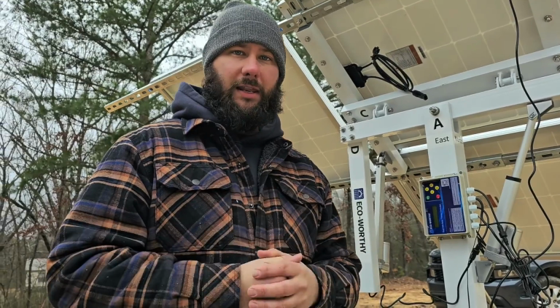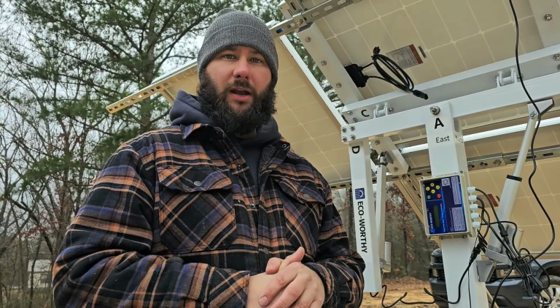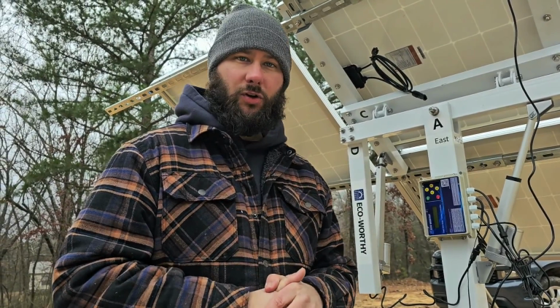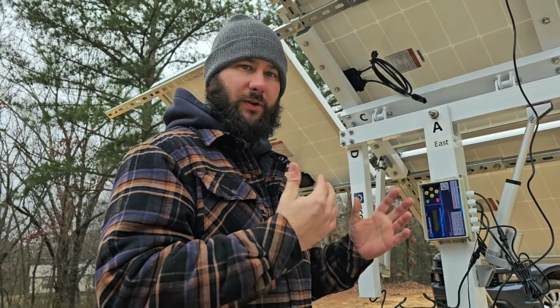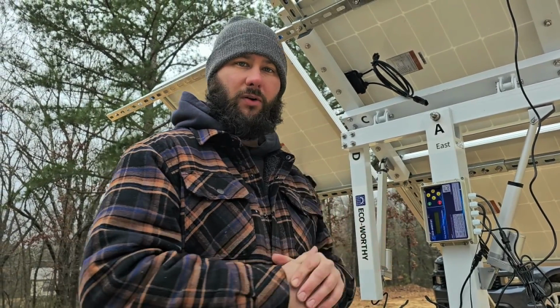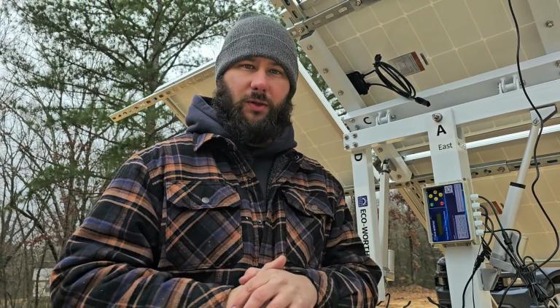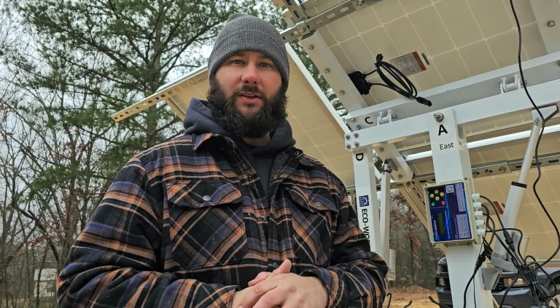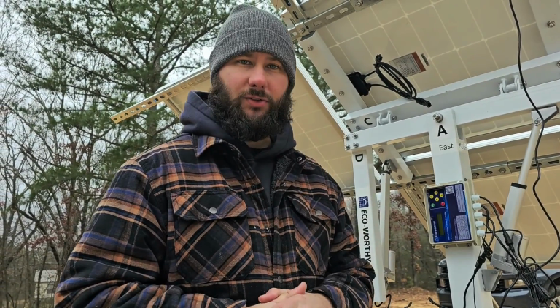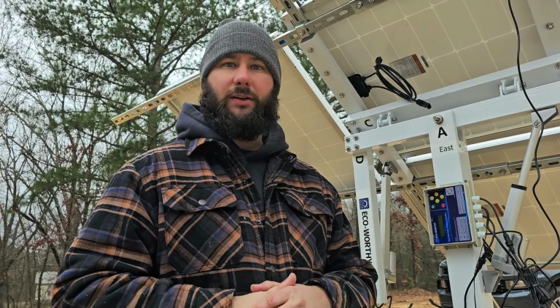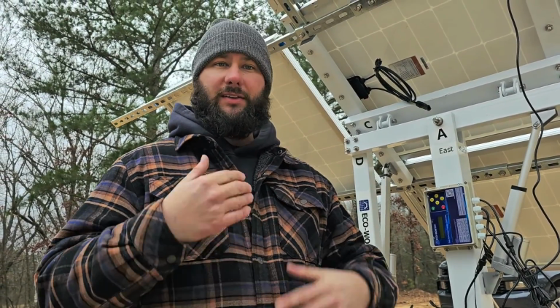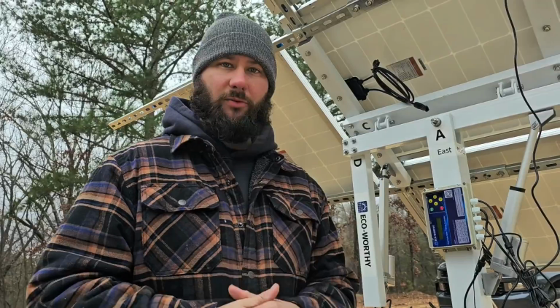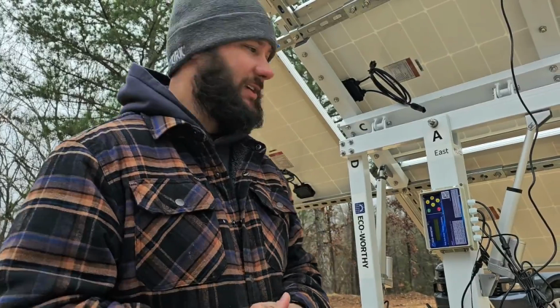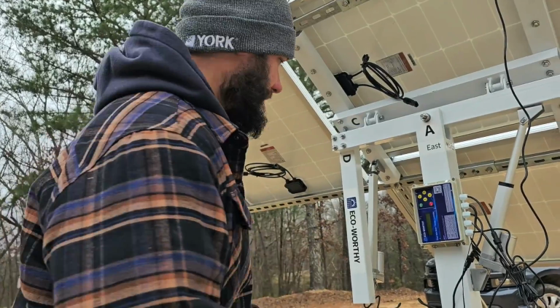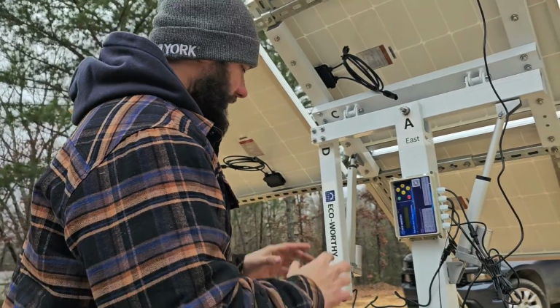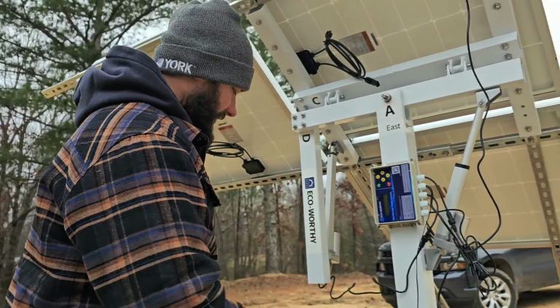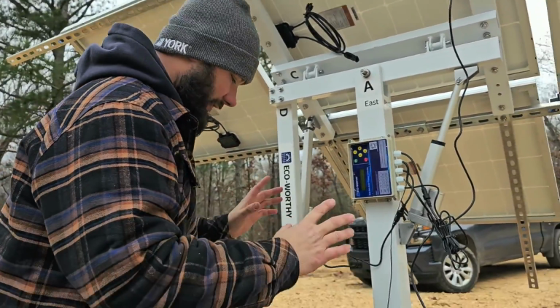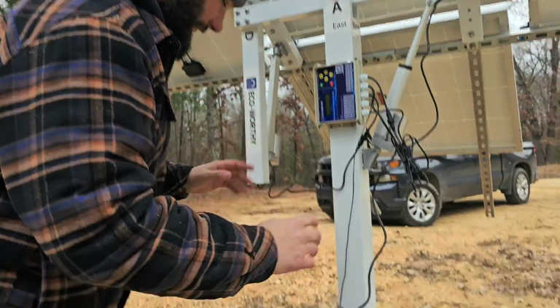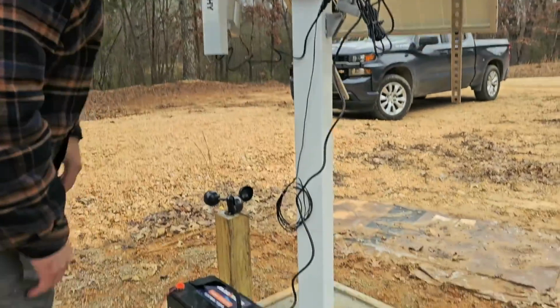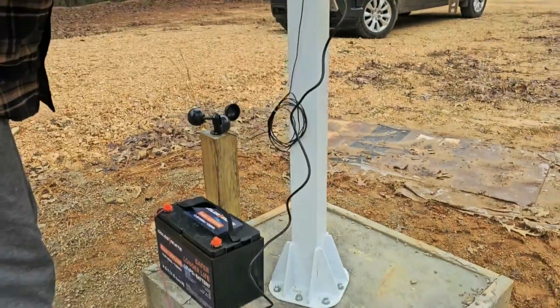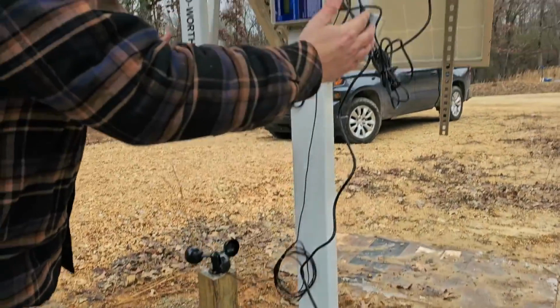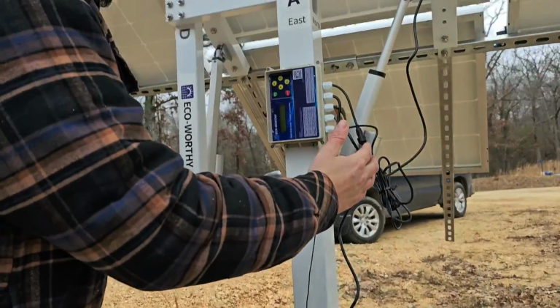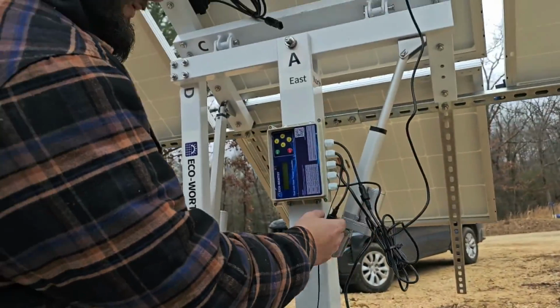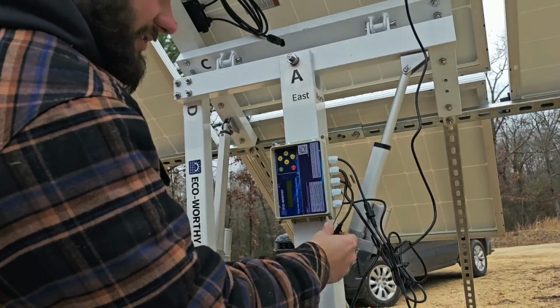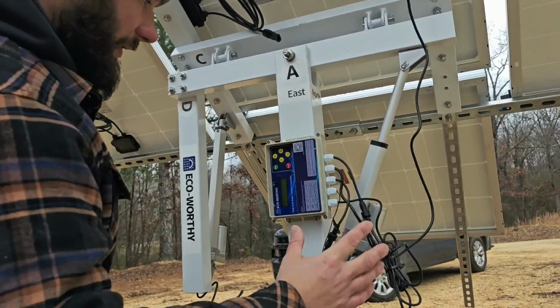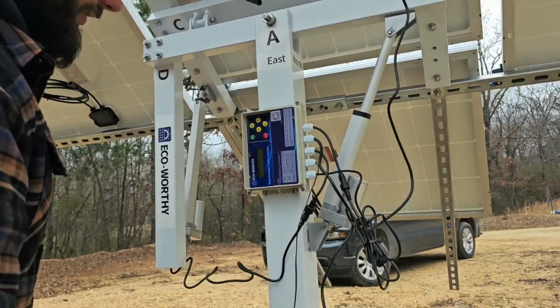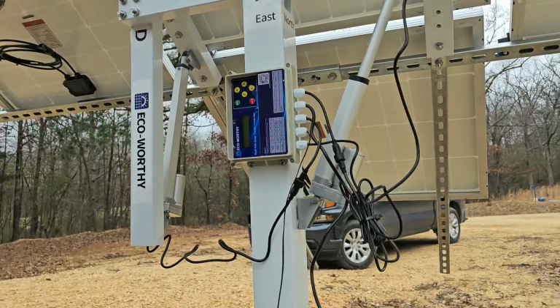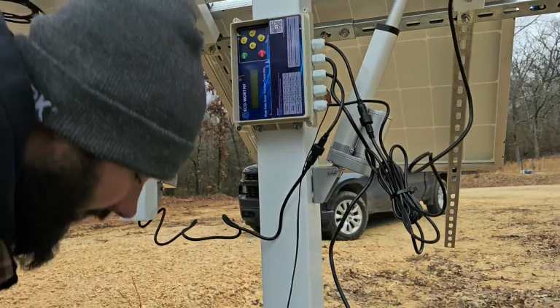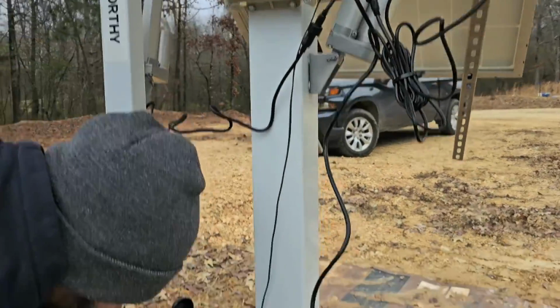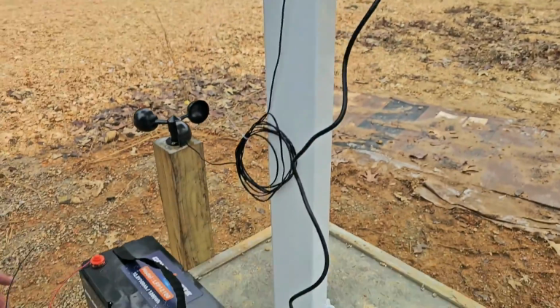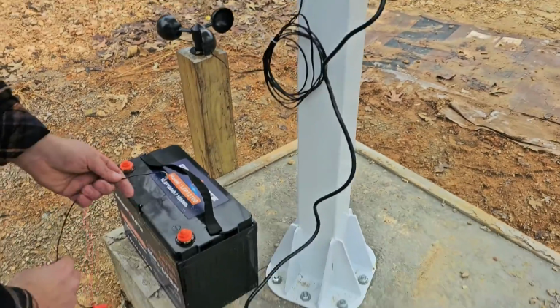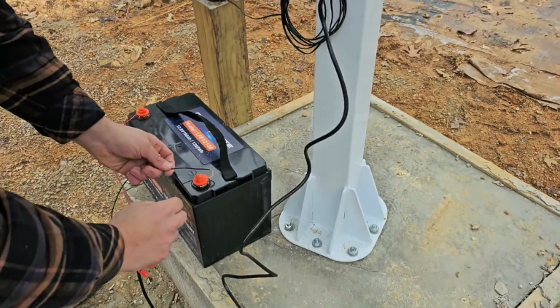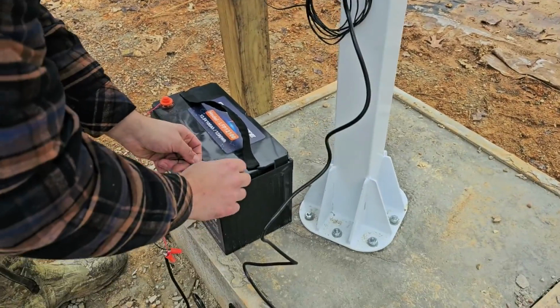How do you program the controller for EcoWorthy's dual-axis solar tracker, and what are some troubleshooting tips? Everything's hooked up — we hooked up the actuators, that's pretty self-explanatory. I'm going to show you how to power up the controller first.